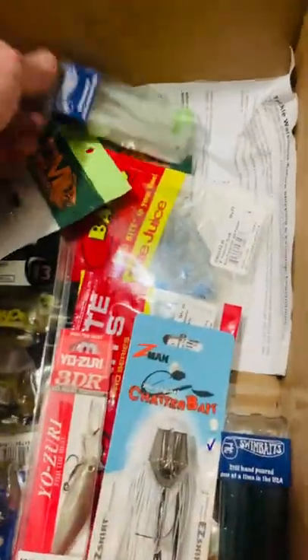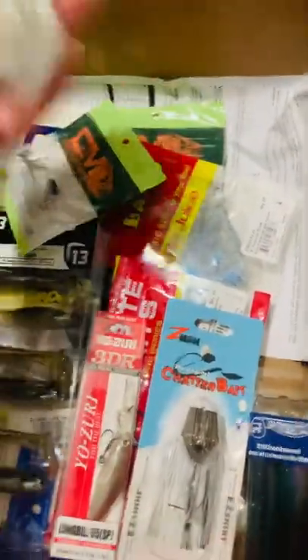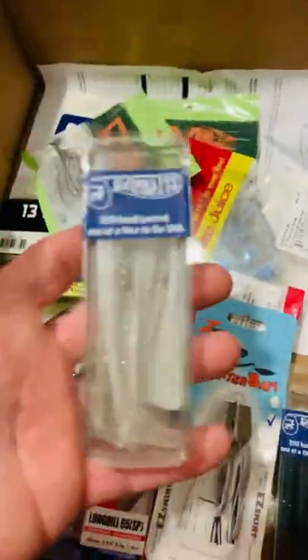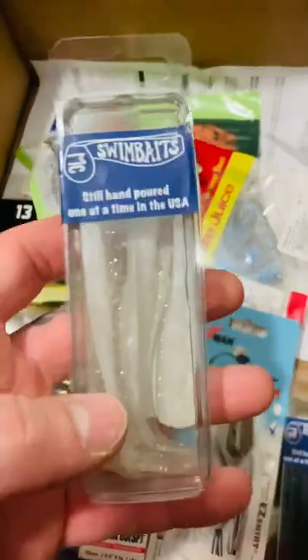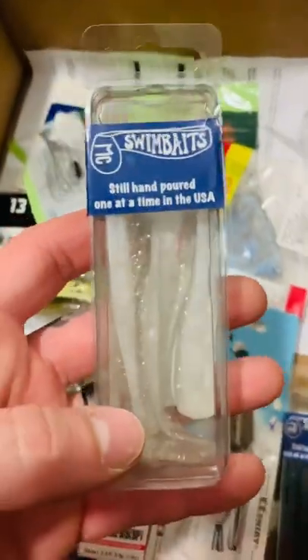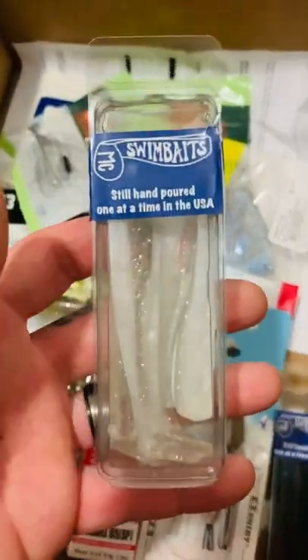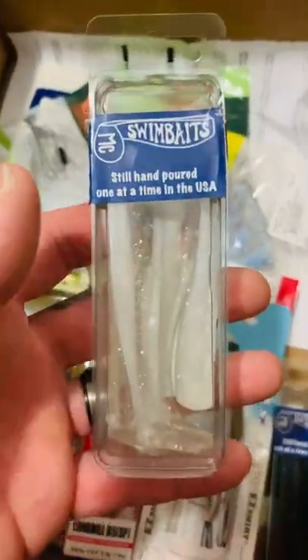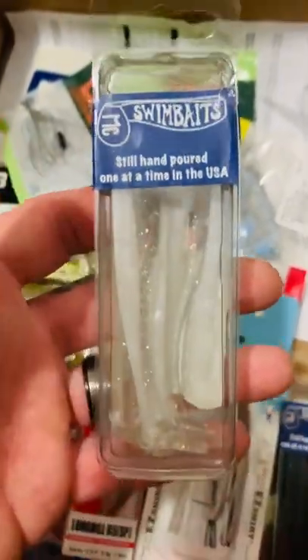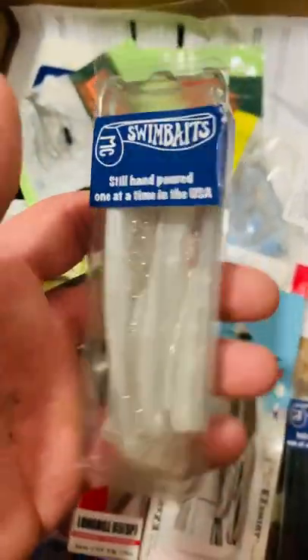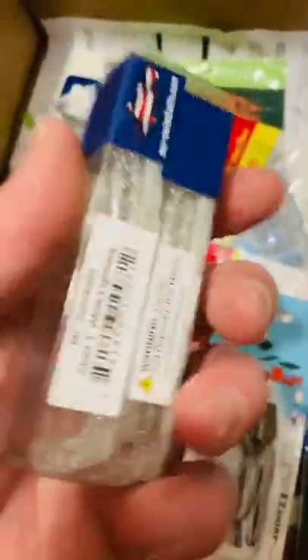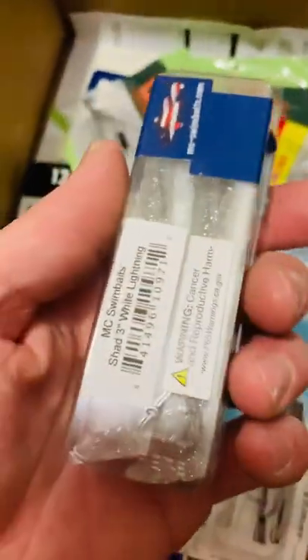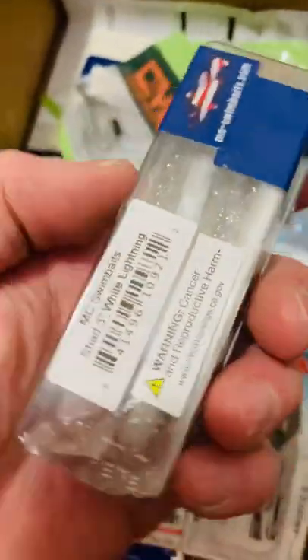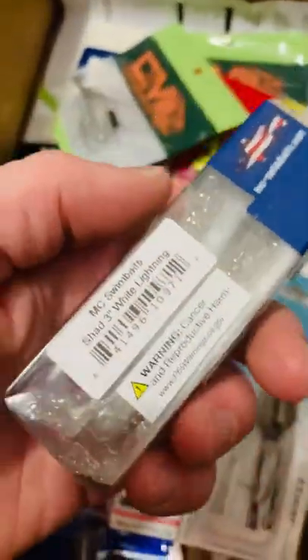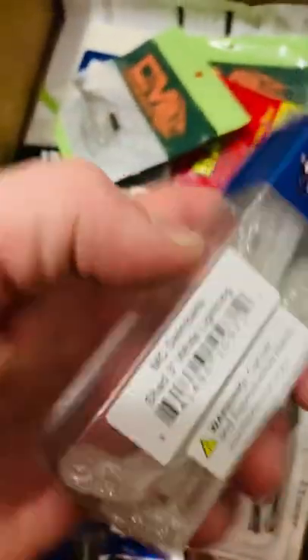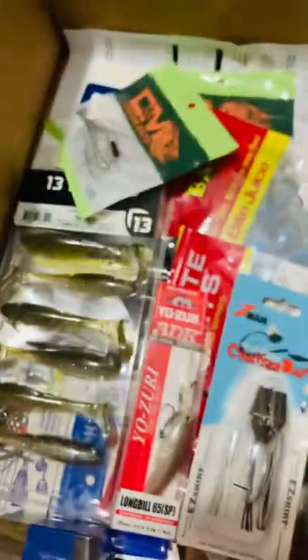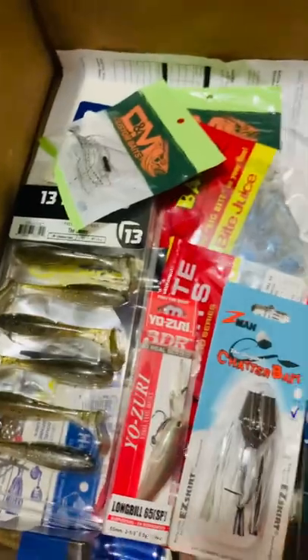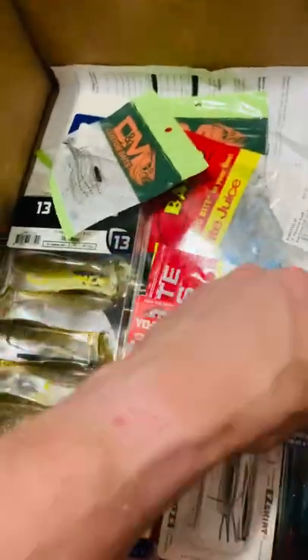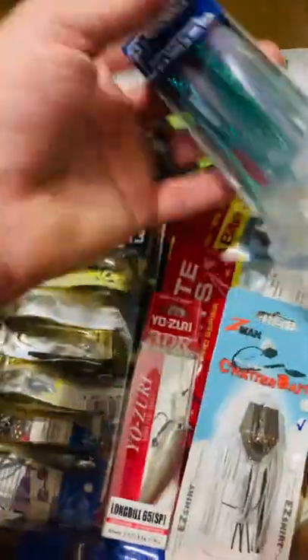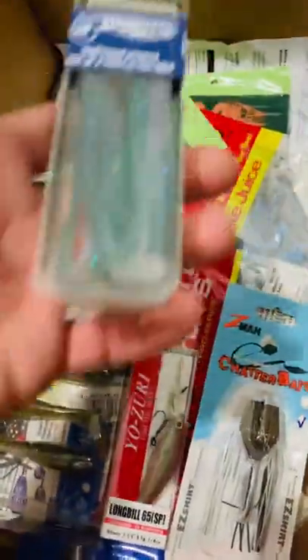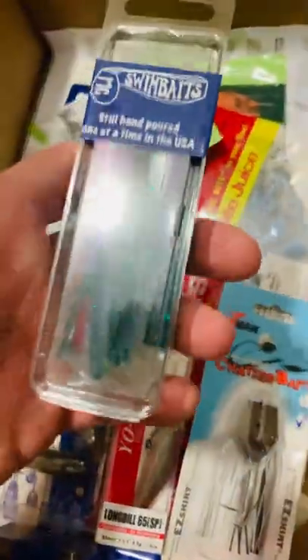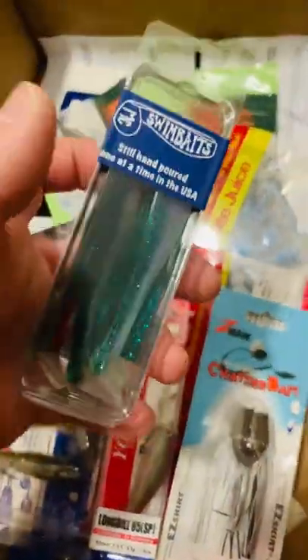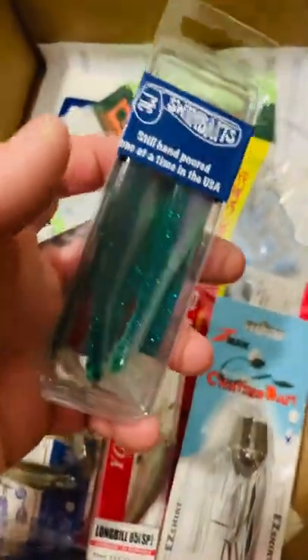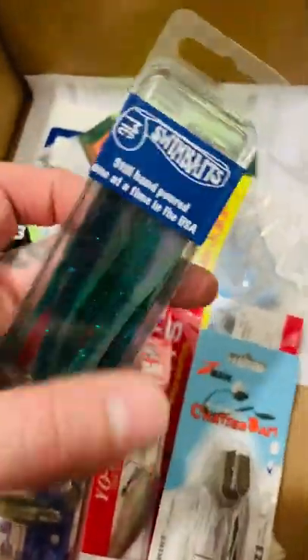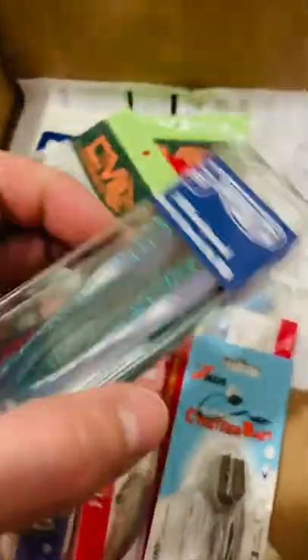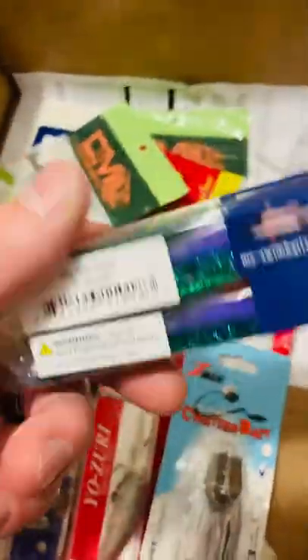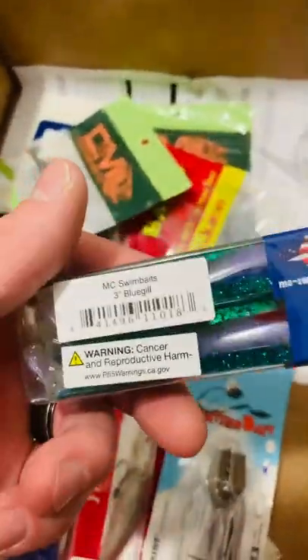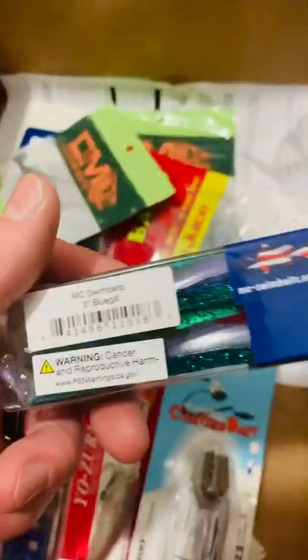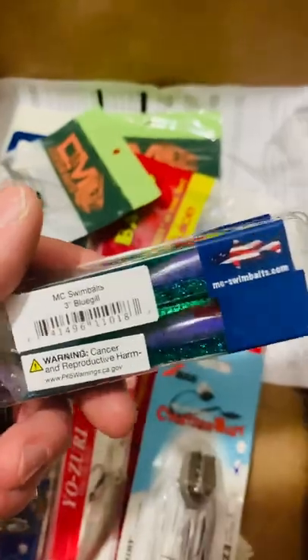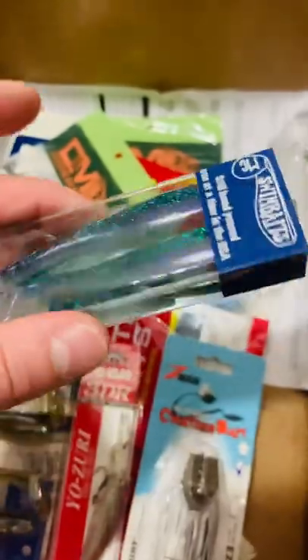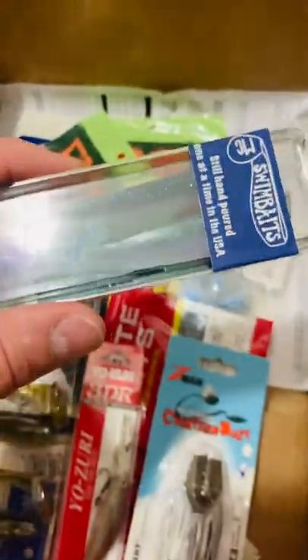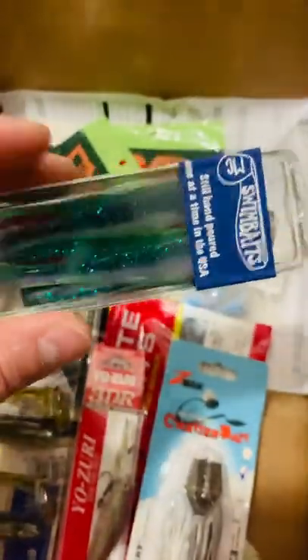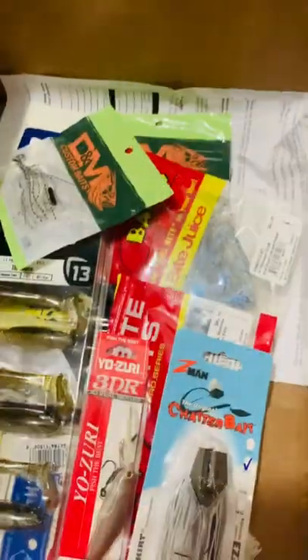Next up, I got a few of these — this is the MC Swimbaits. They're all three inches. This one's the White Lightning color. Then I got this bluegill color. This one looks pretty sweet as well — it's got like an orange belly on it.